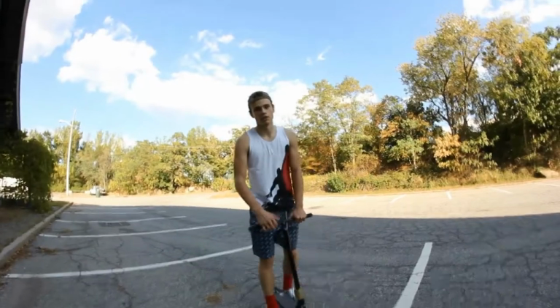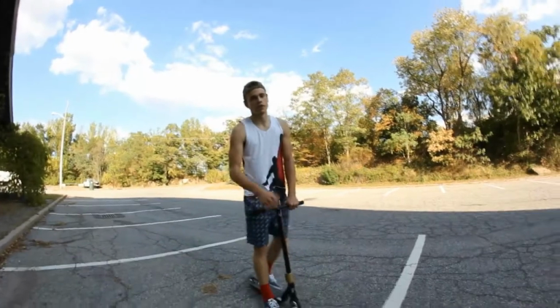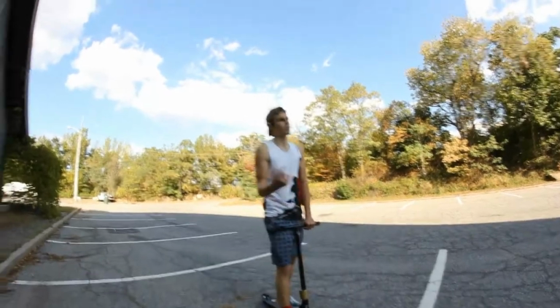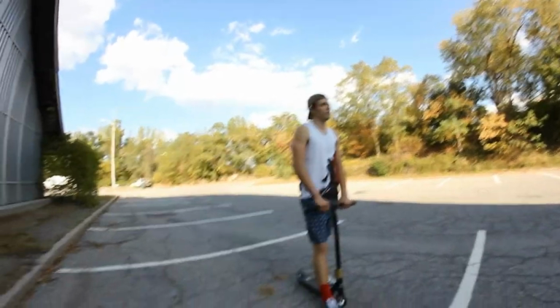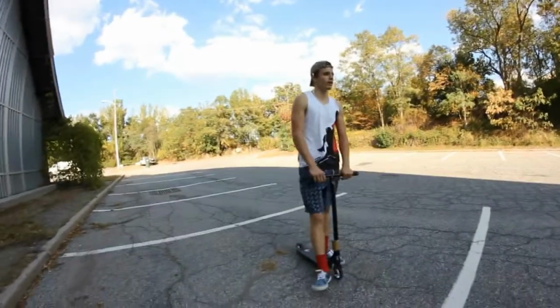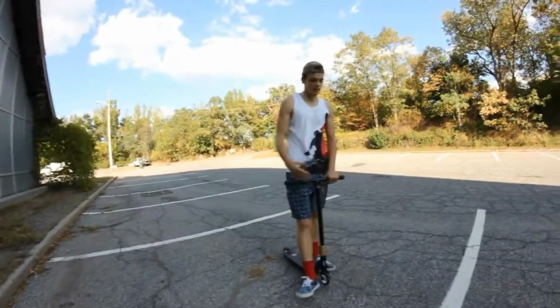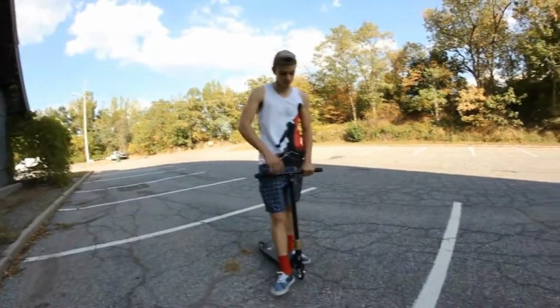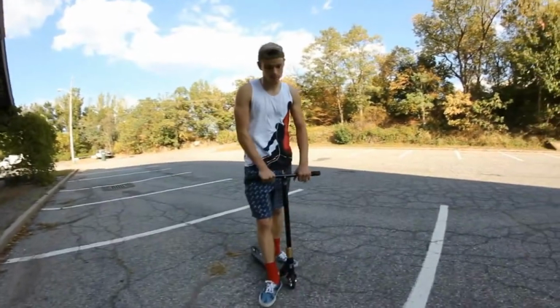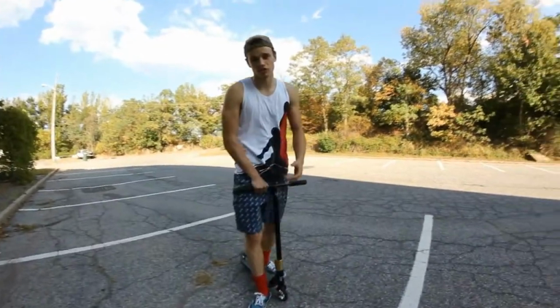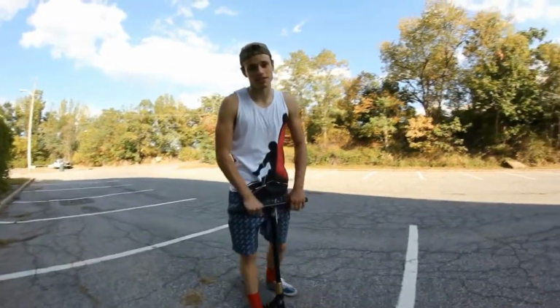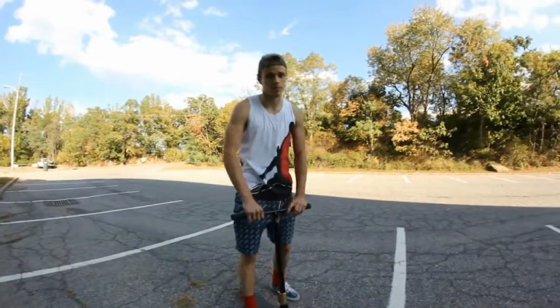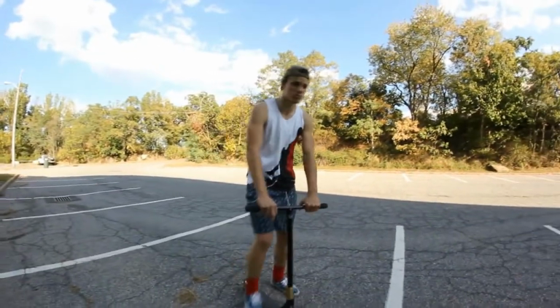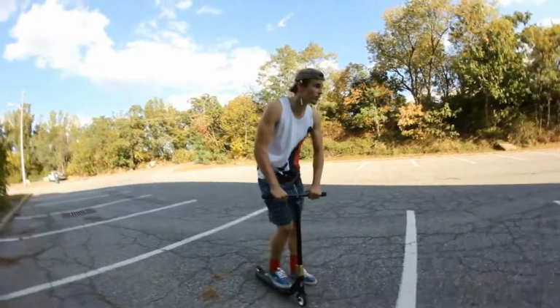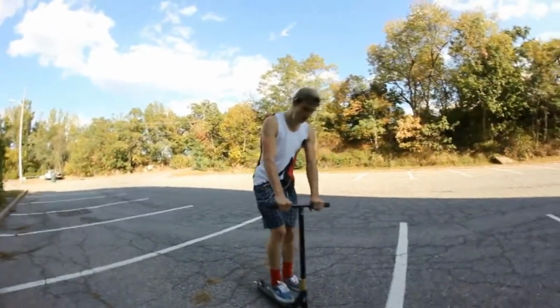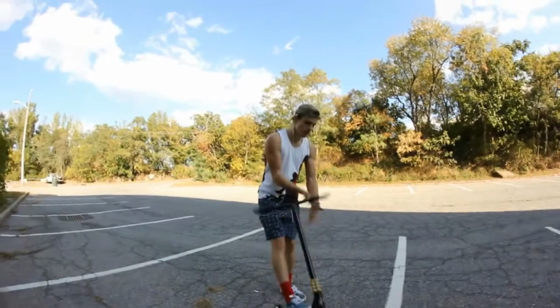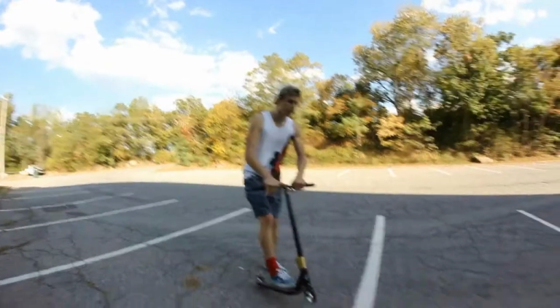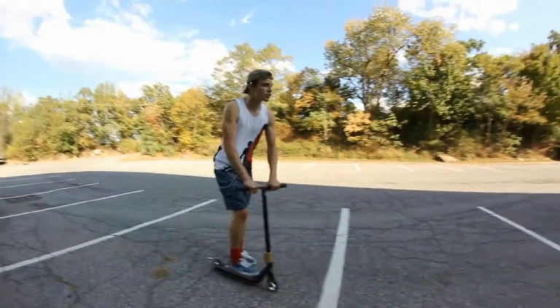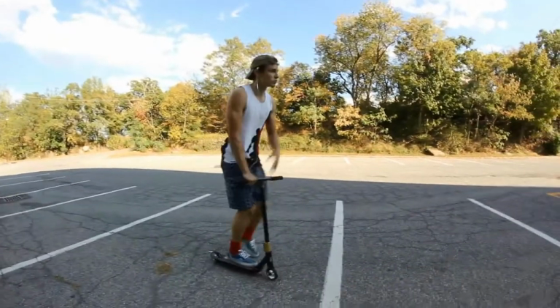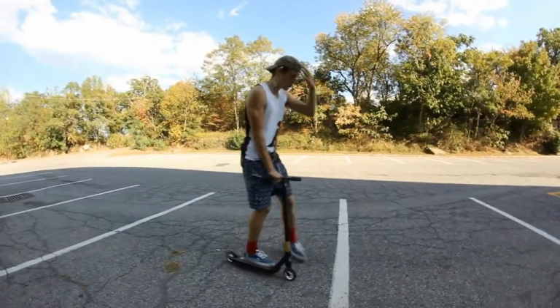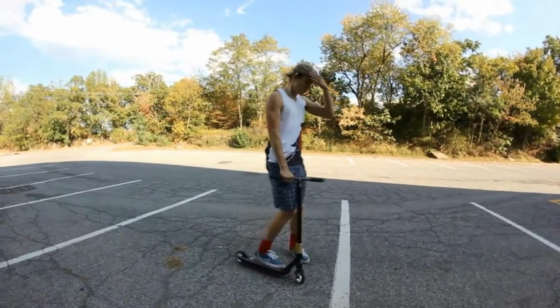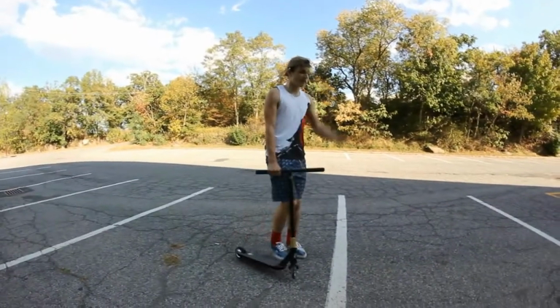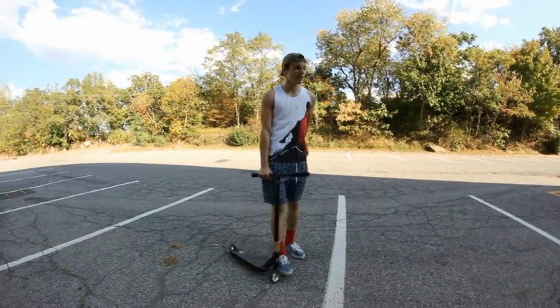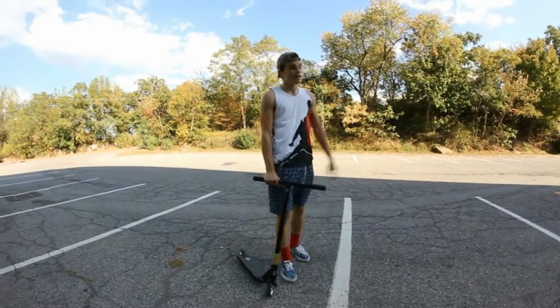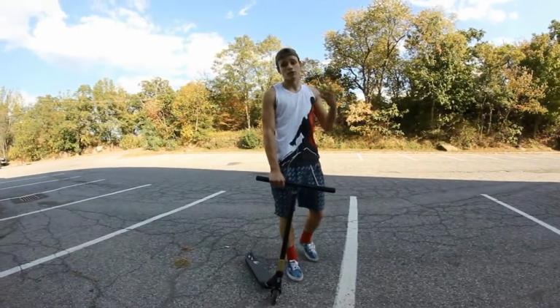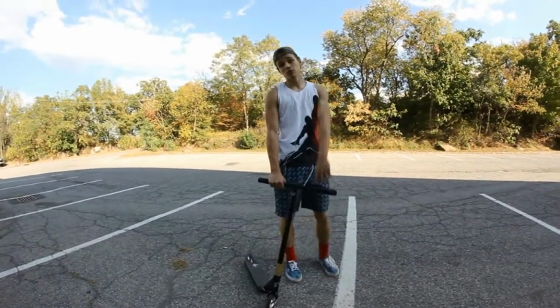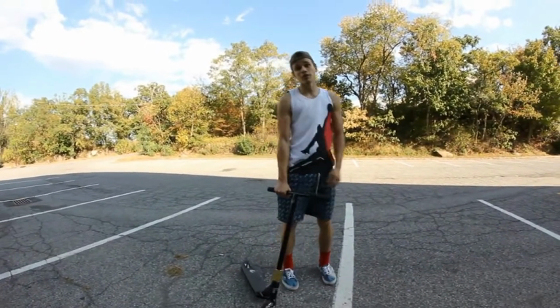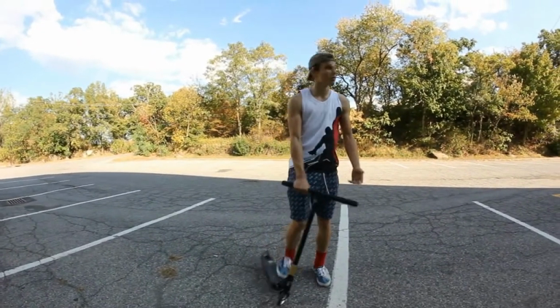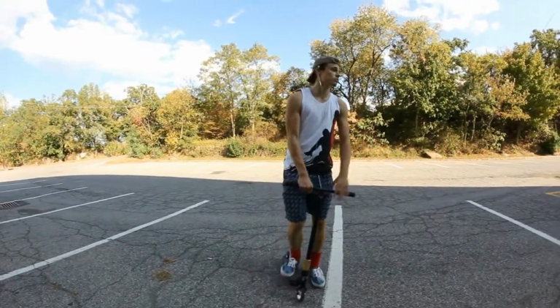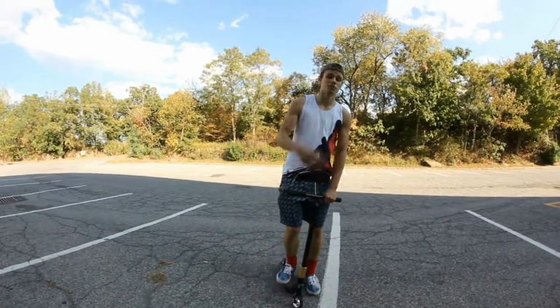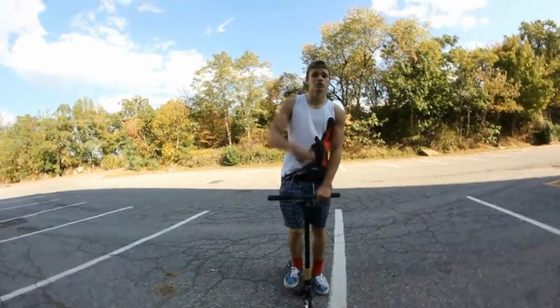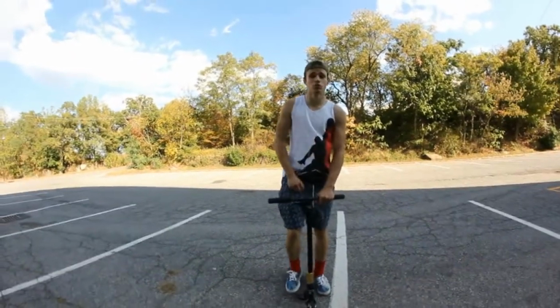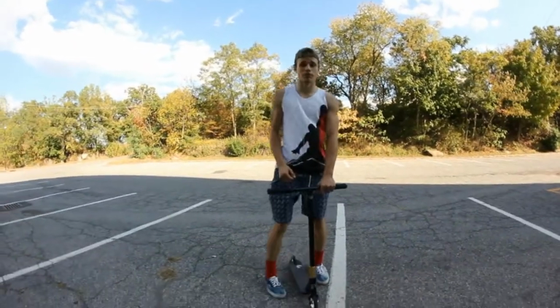Yo guys, what up? Dave here. We're going to teach you guys how to bar spin — a nice little simple trick that you need to learn in order to progress in scootering.